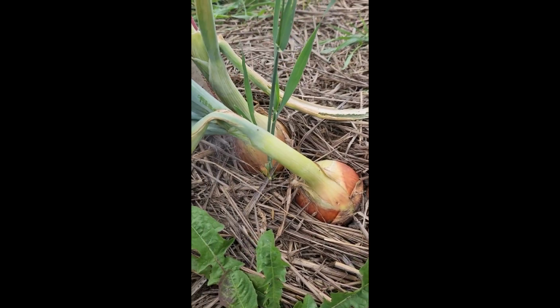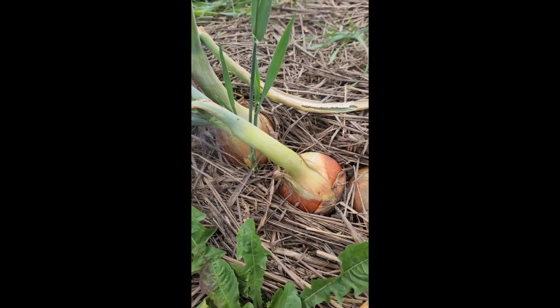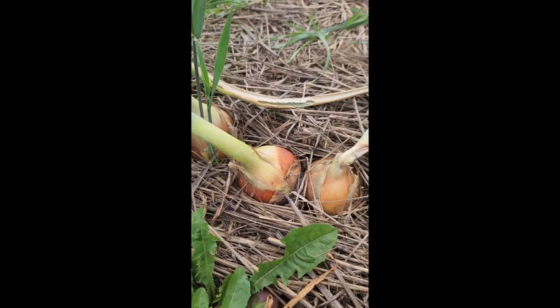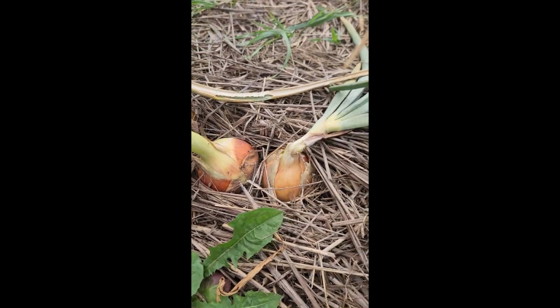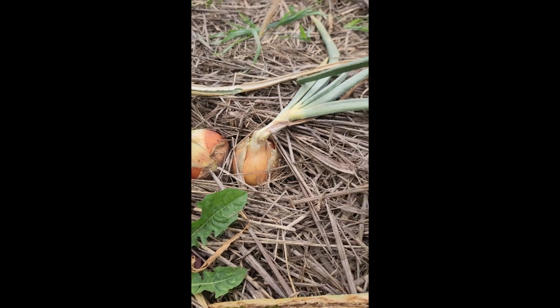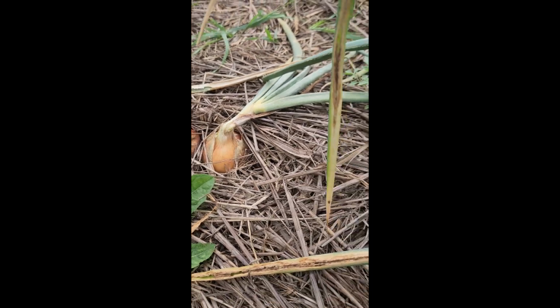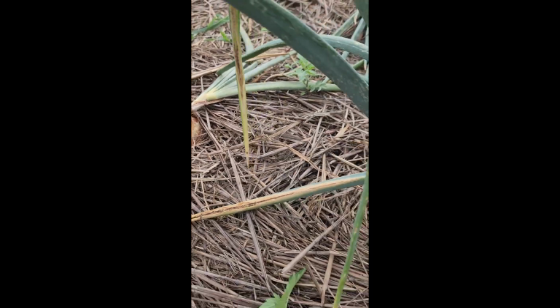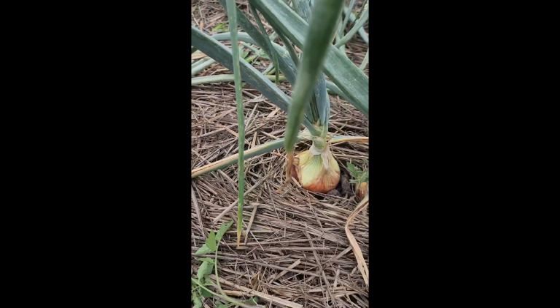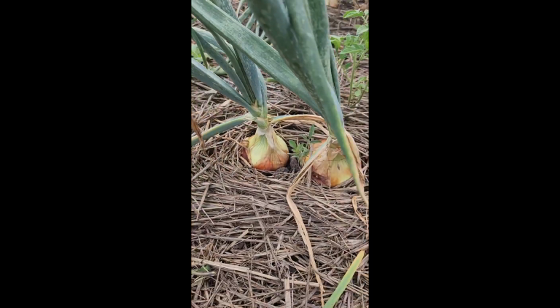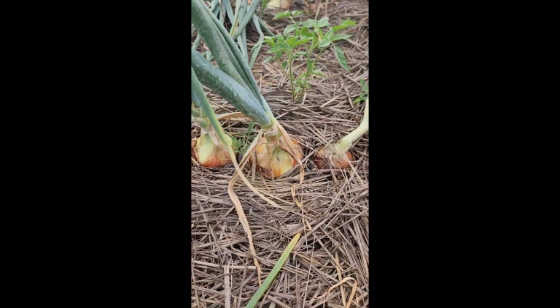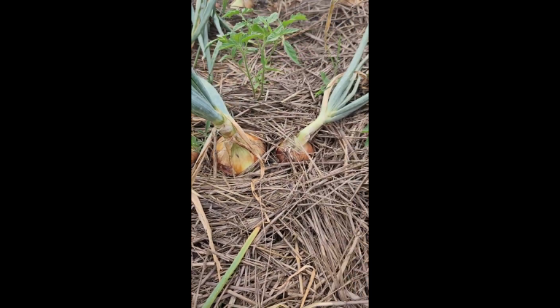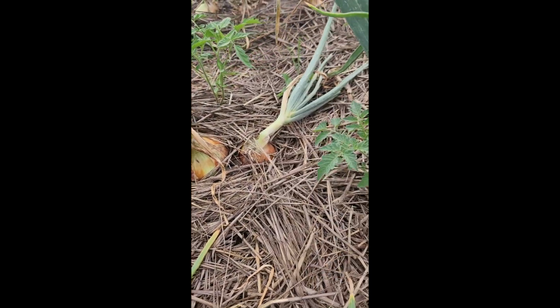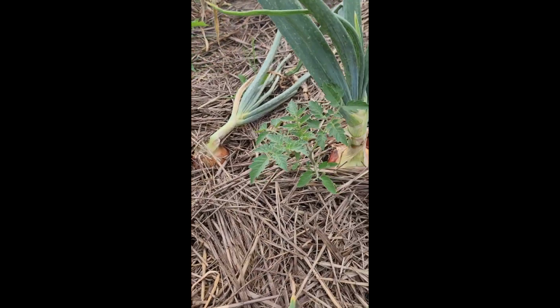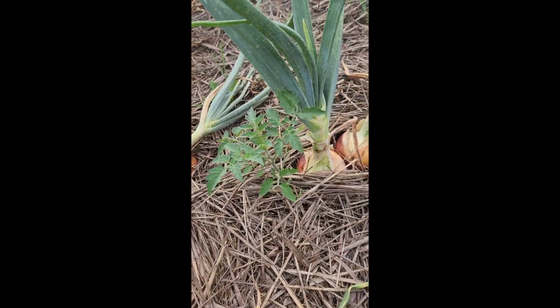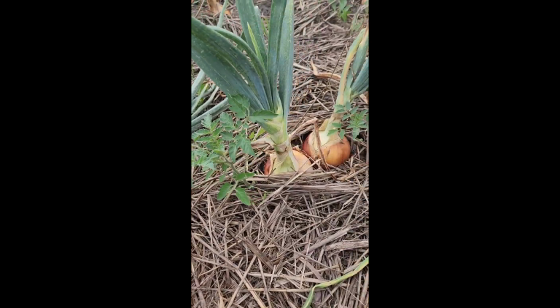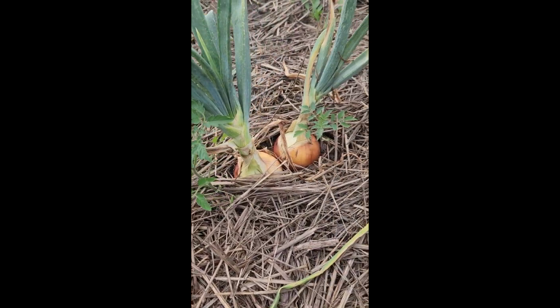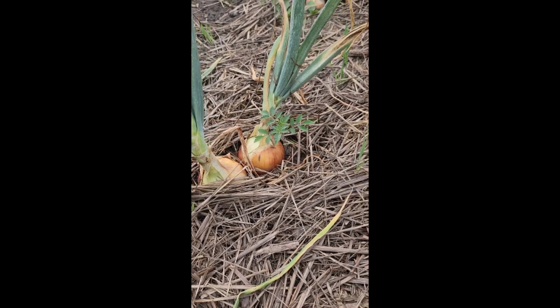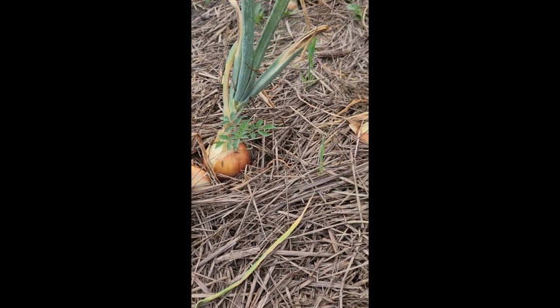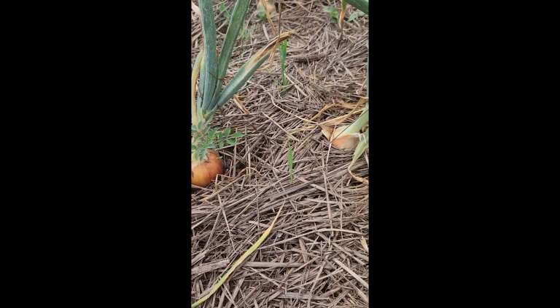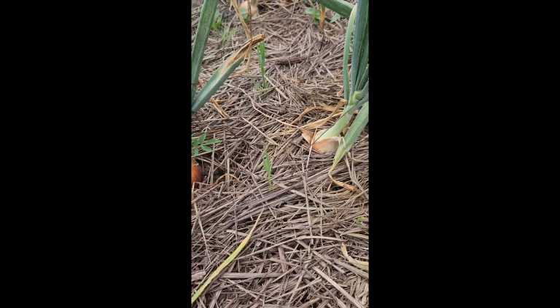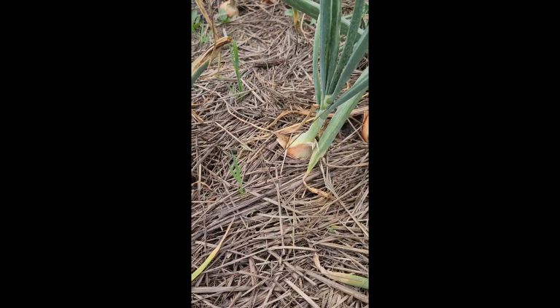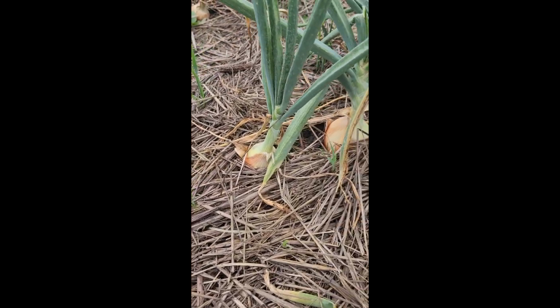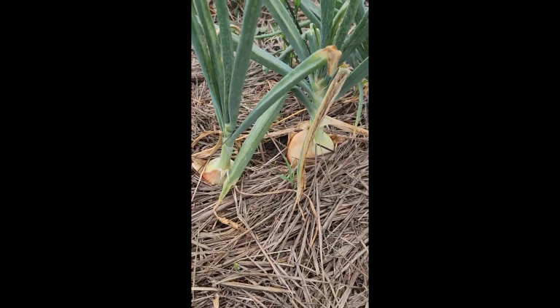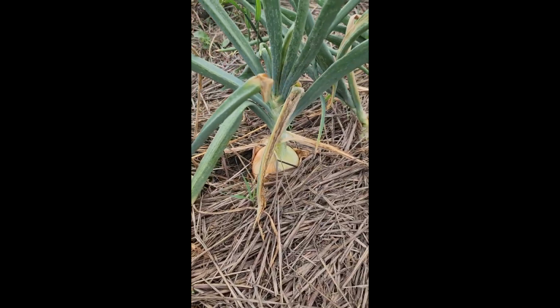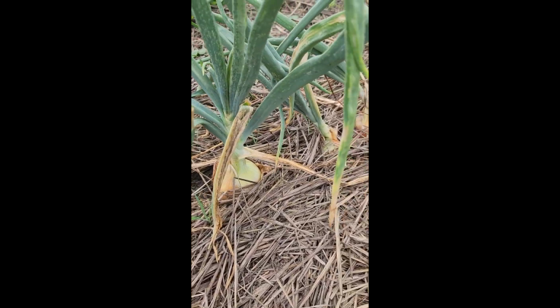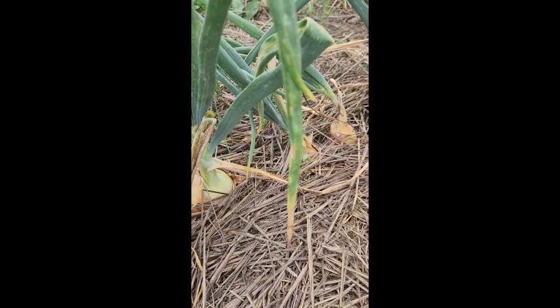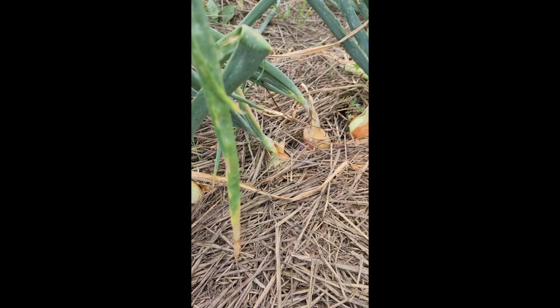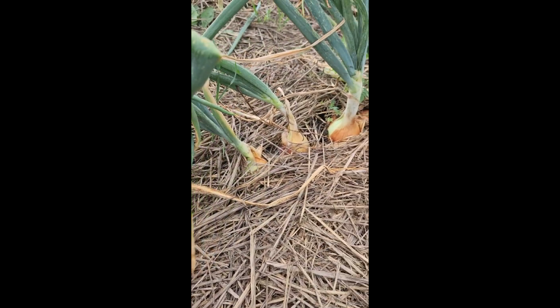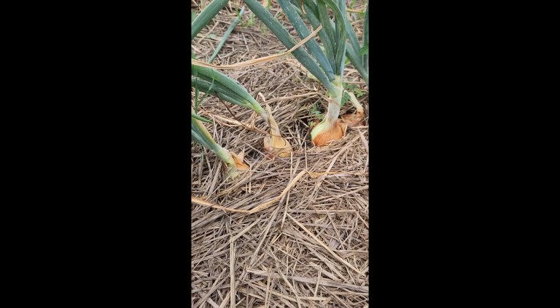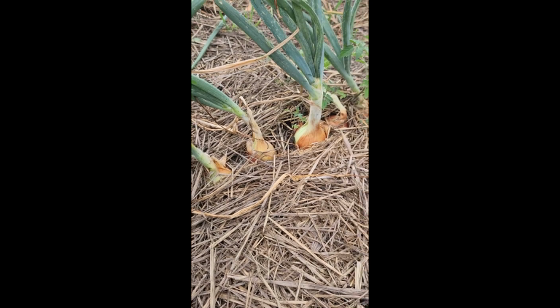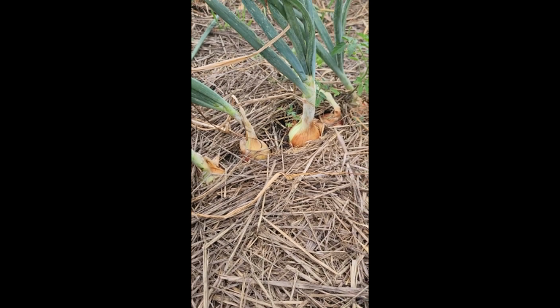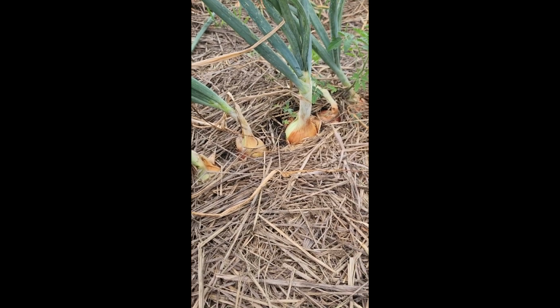You can see here I don't have many that are tipping over — just three in the garden. They're not ready to pick yet because we're looking for between a quarter and a half of the onions to be tipping over at the neck, as opposed to only three of the 17.